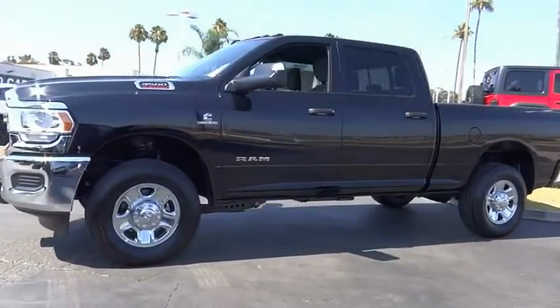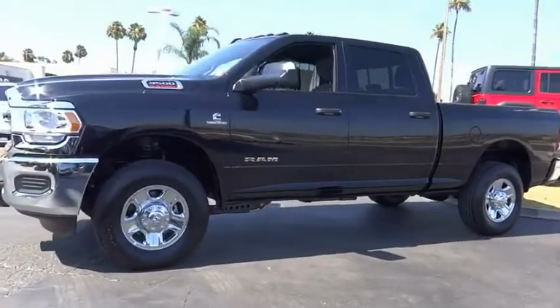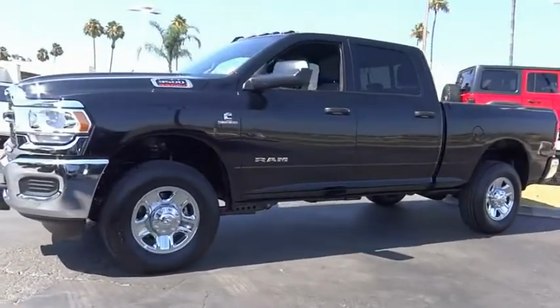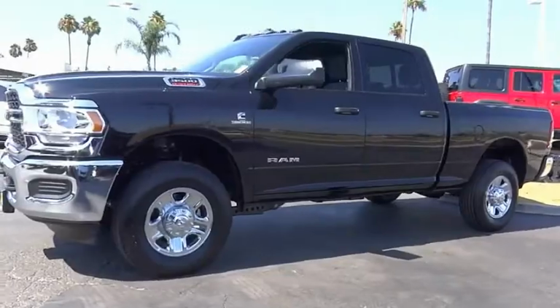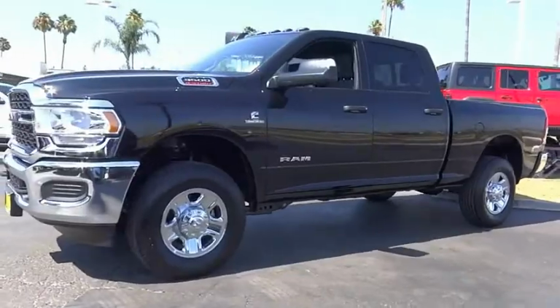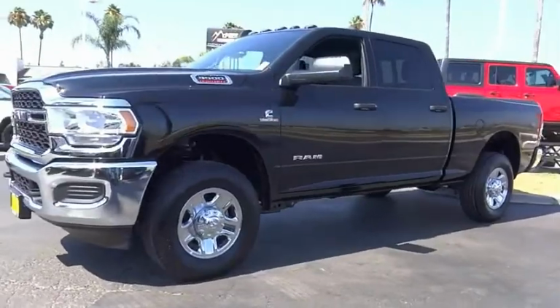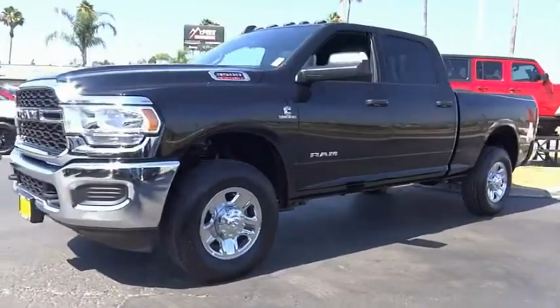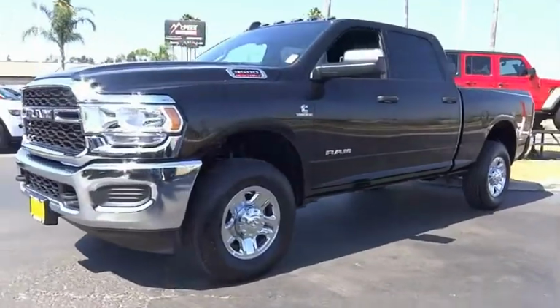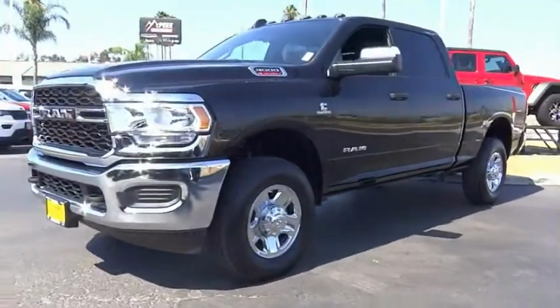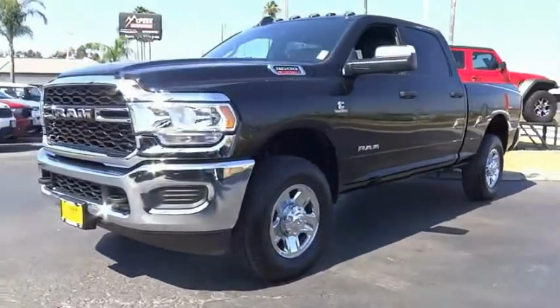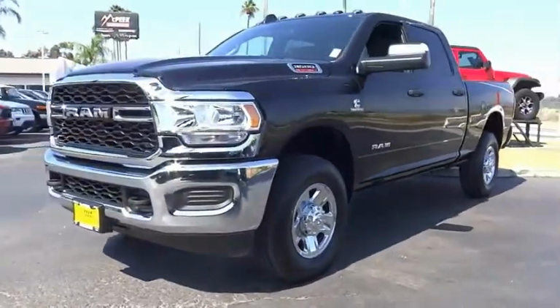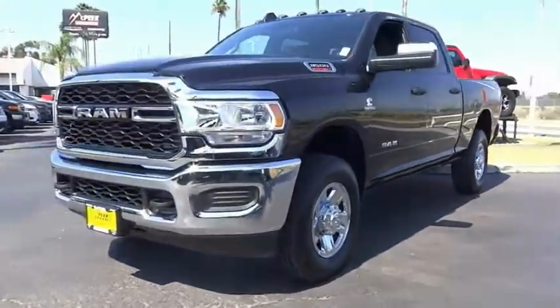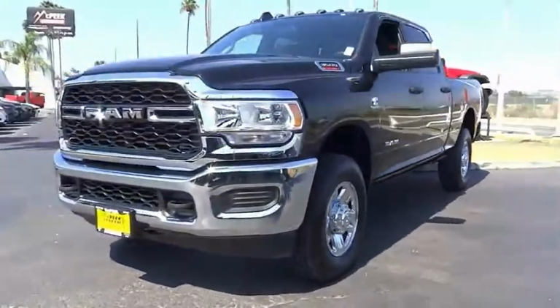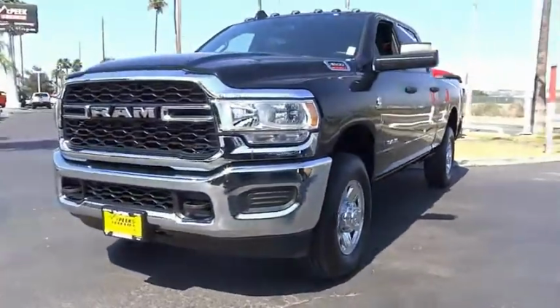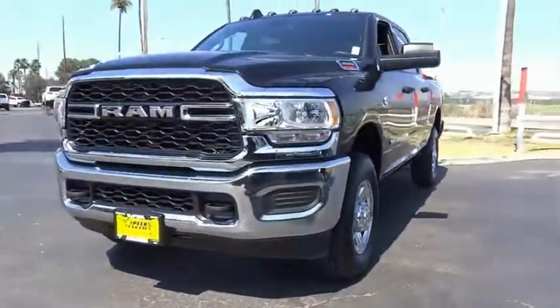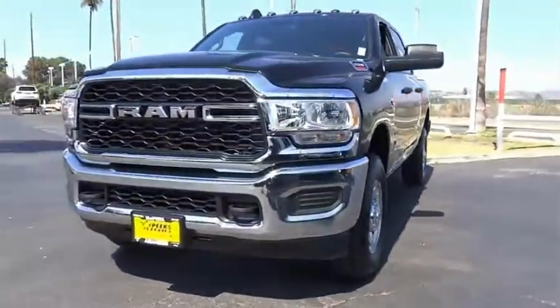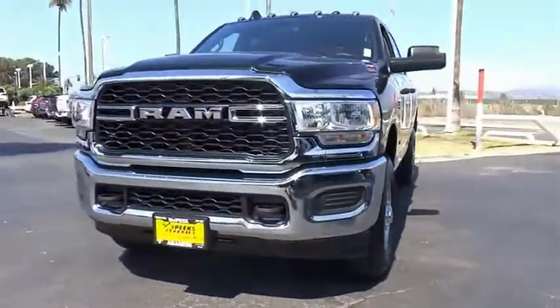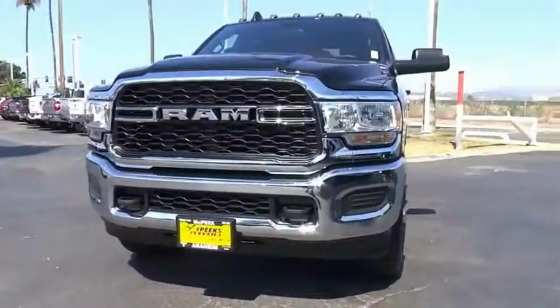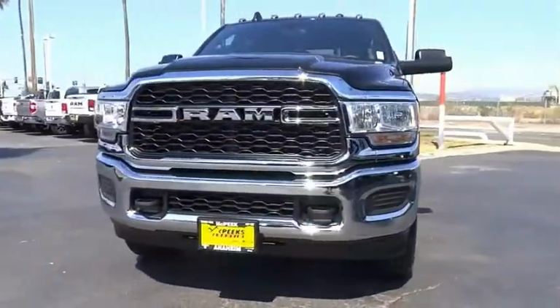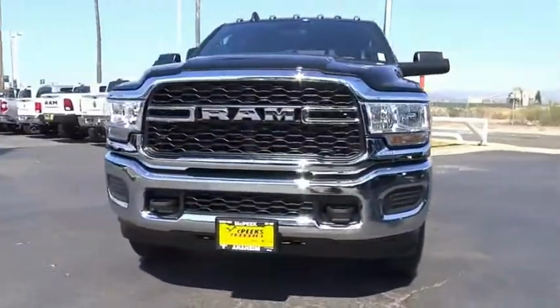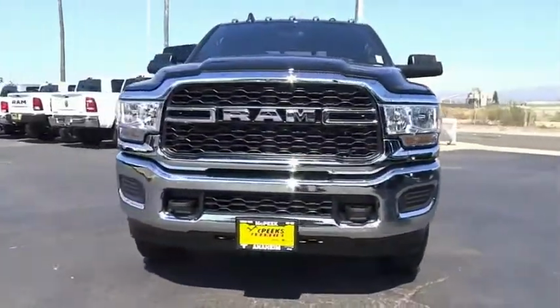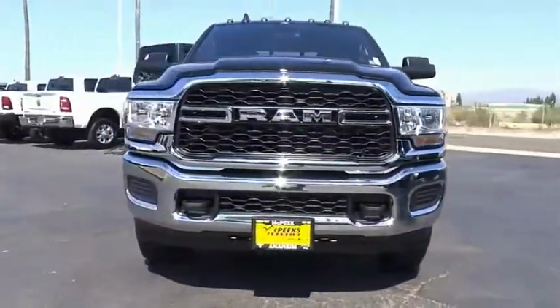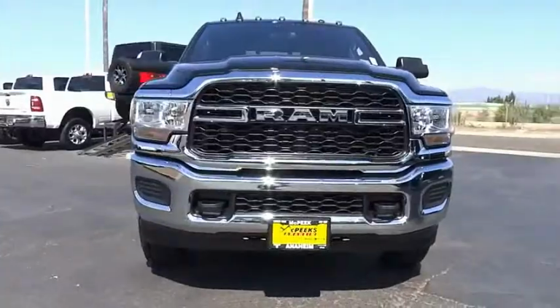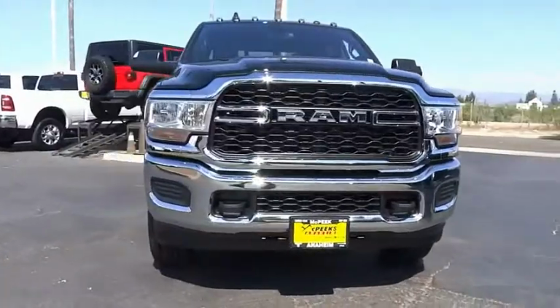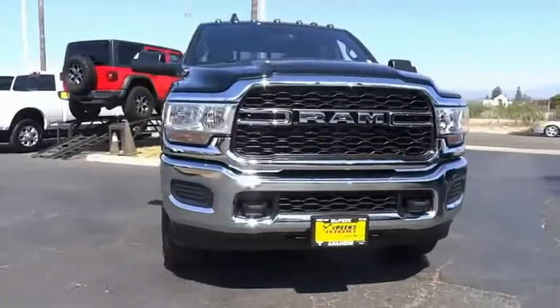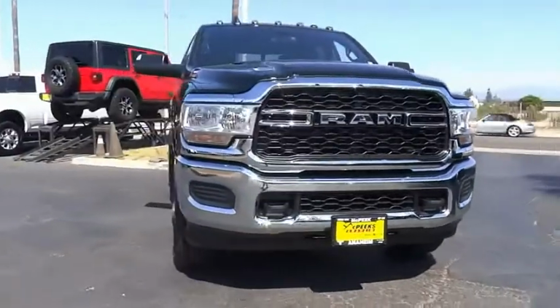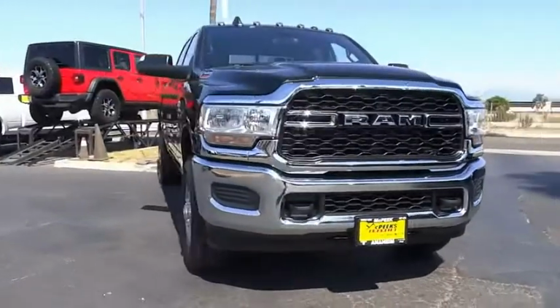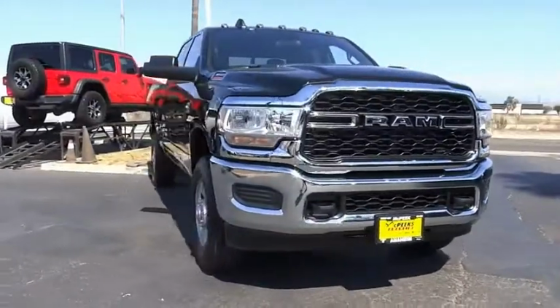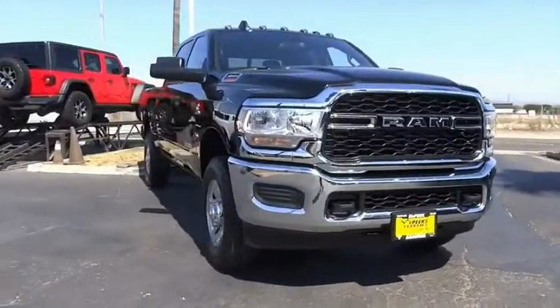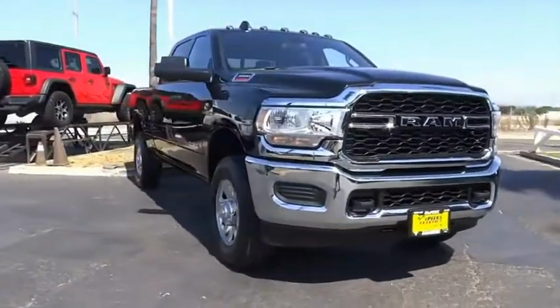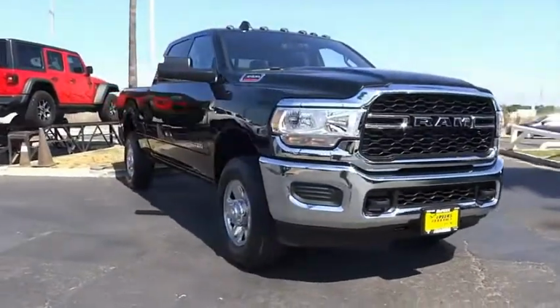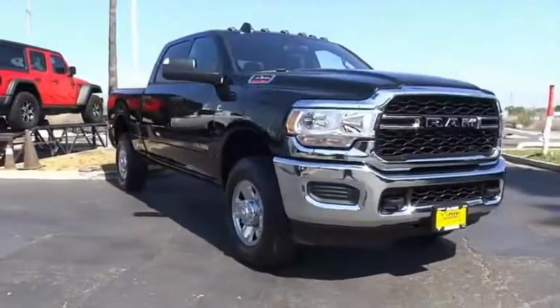SiriusXM satellite radio, low tire pressure warning. Drive away with a great deal on this vehicle — call or stop in today.